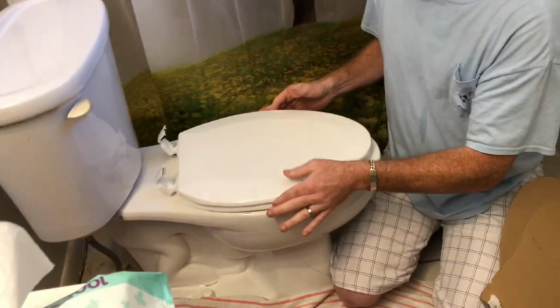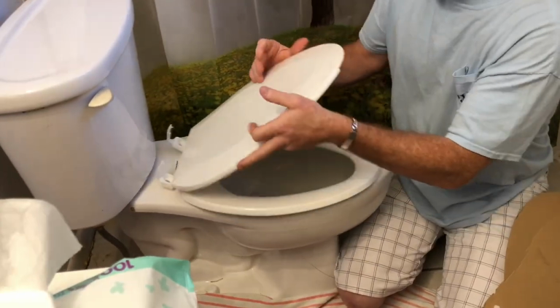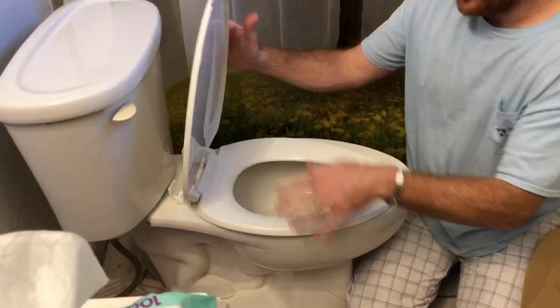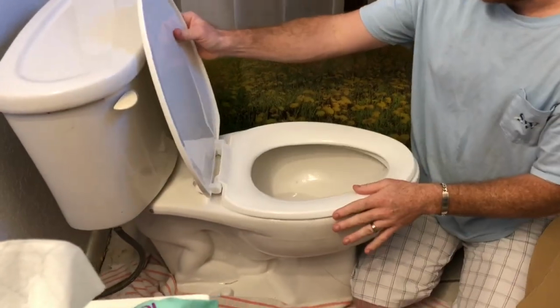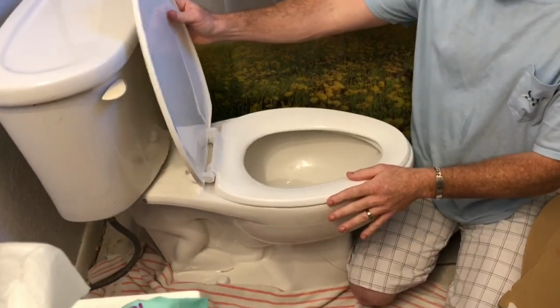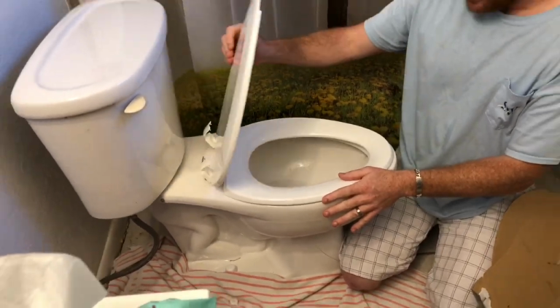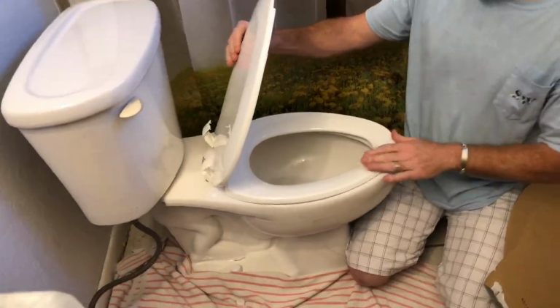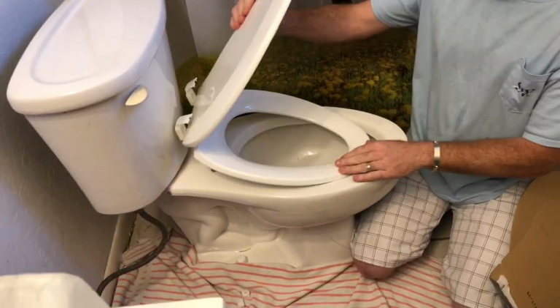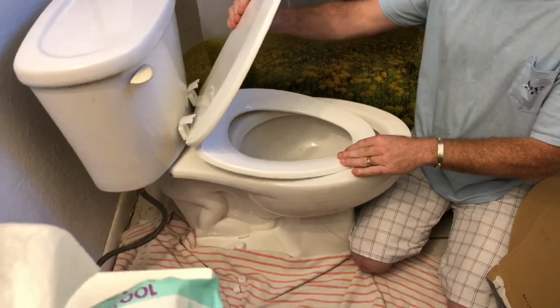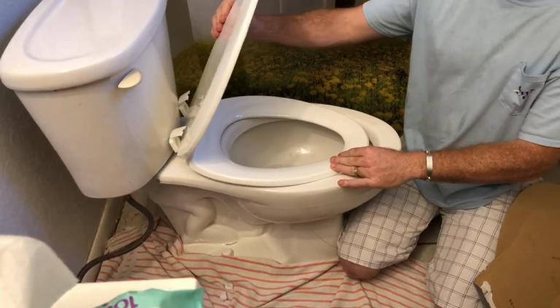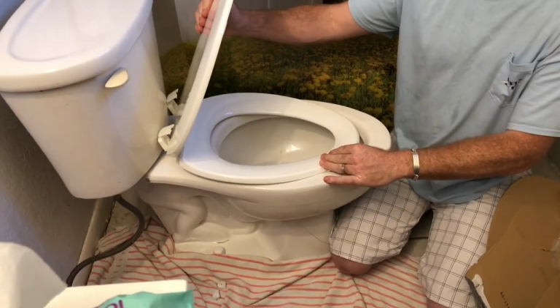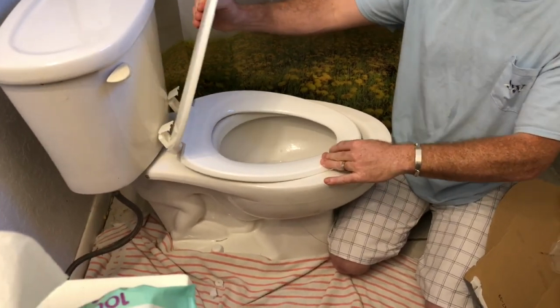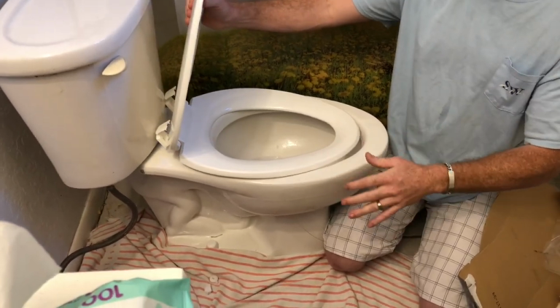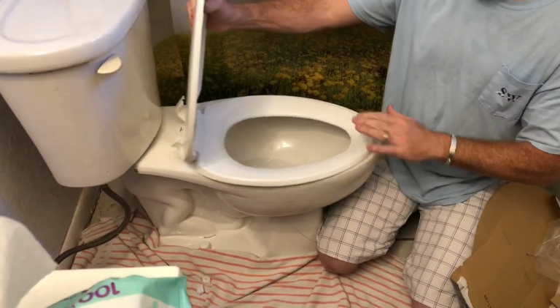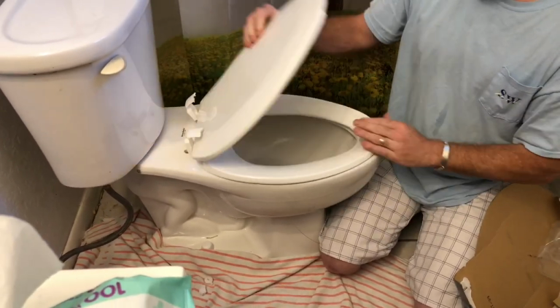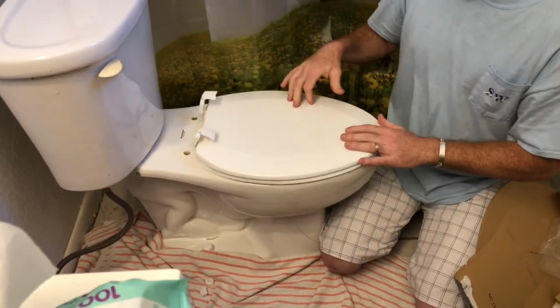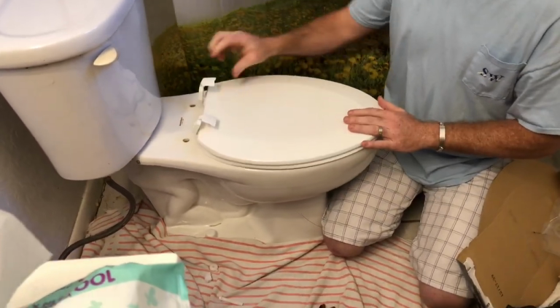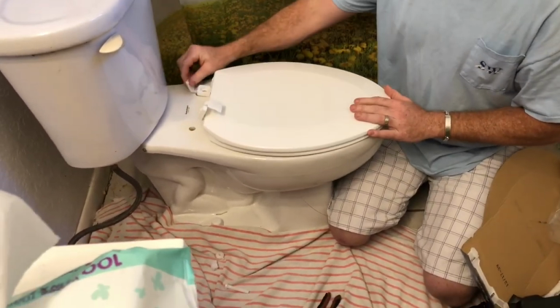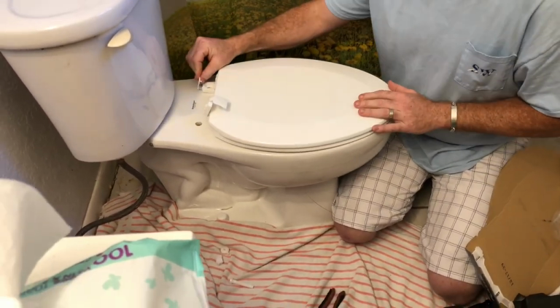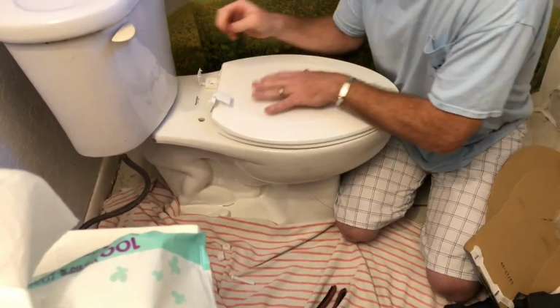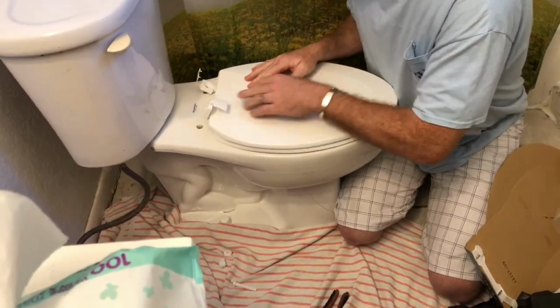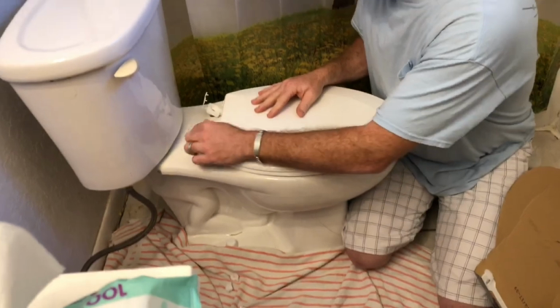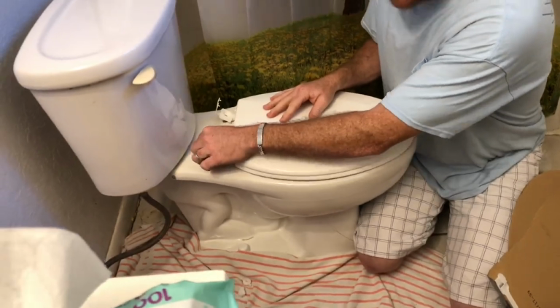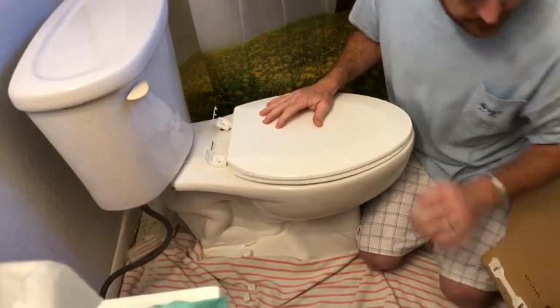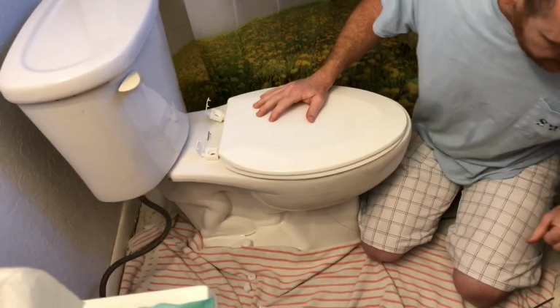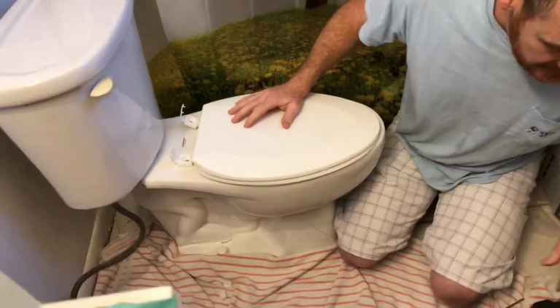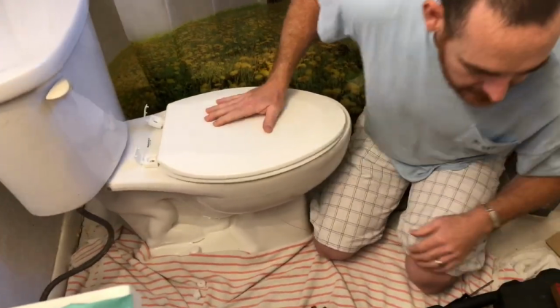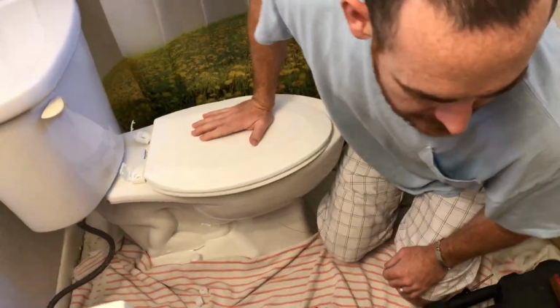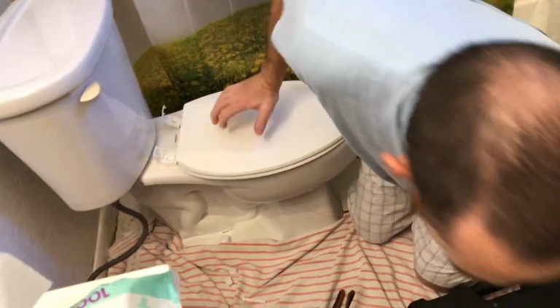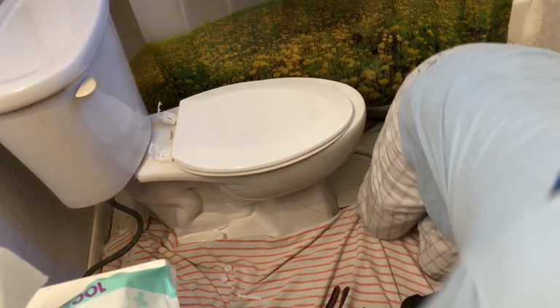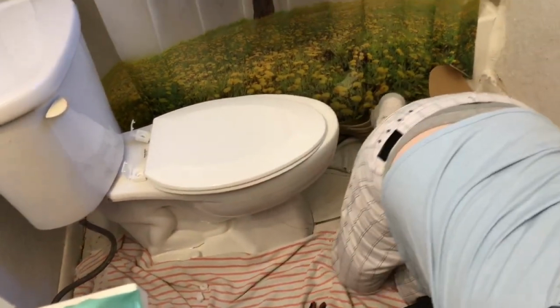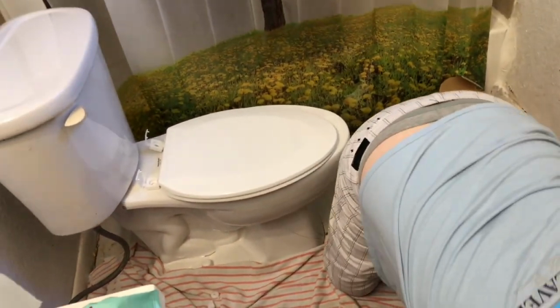Make sure you don't get the wrong seat. If you have an elongated toilet, the seat may sit farther back — make sure you get the right one for your bowl shape.